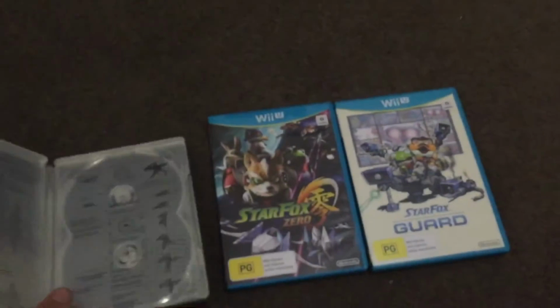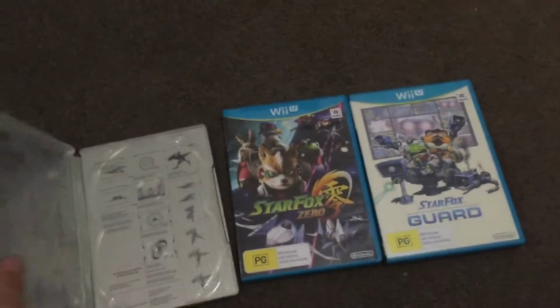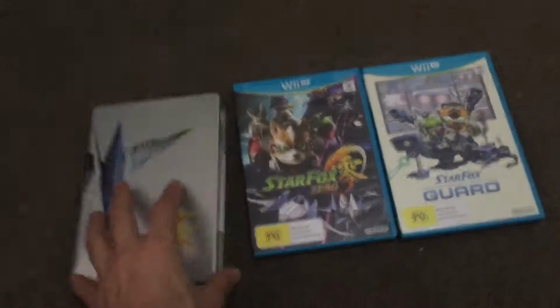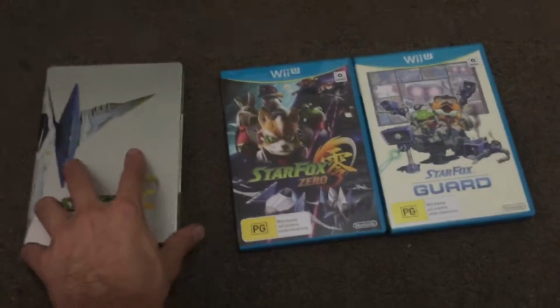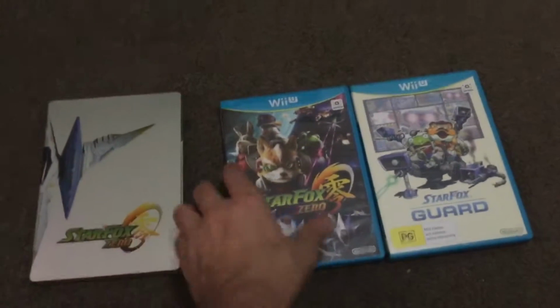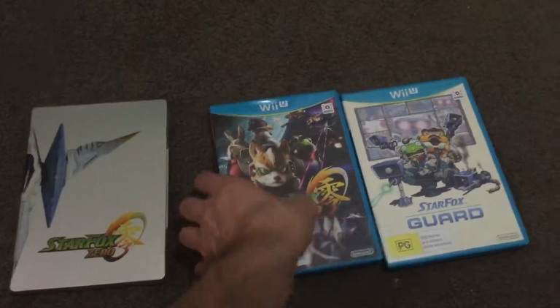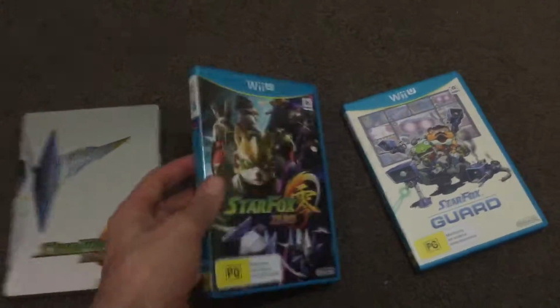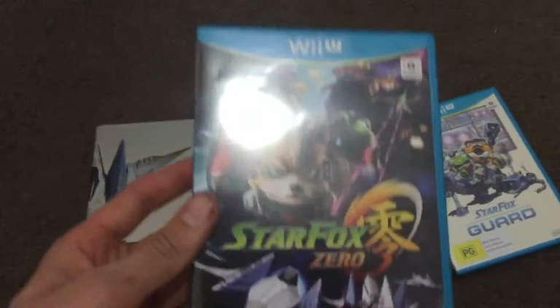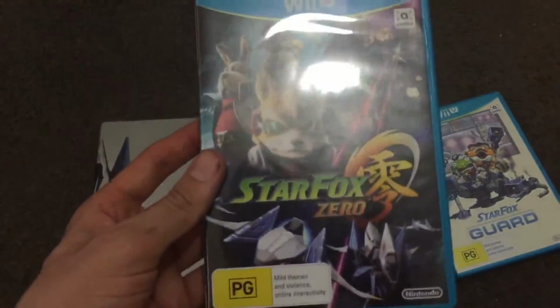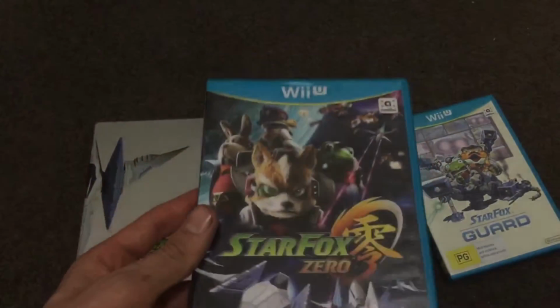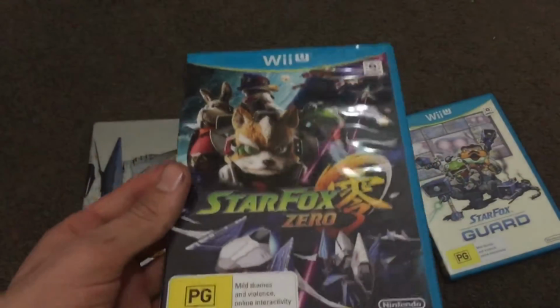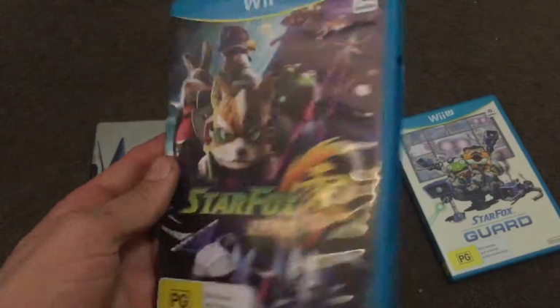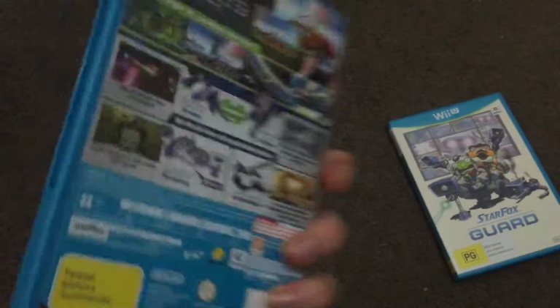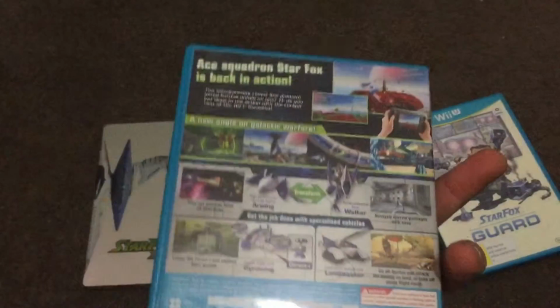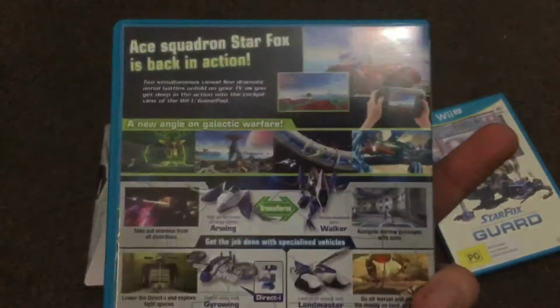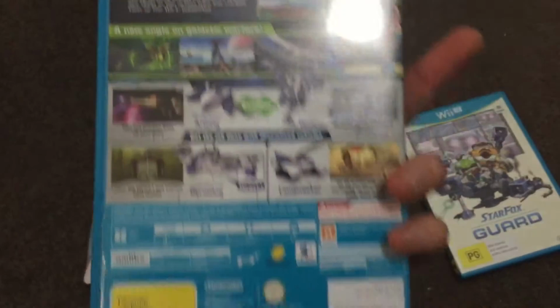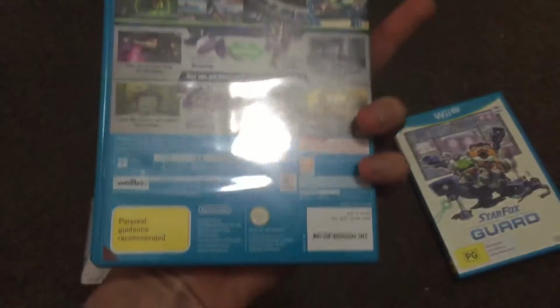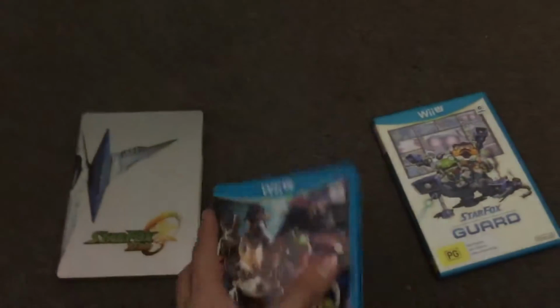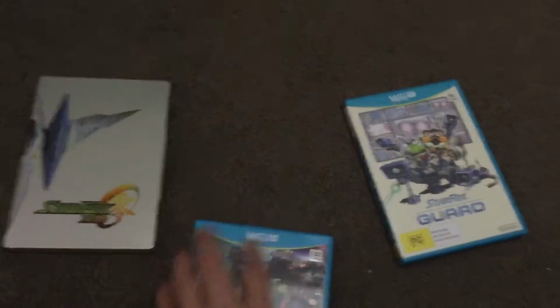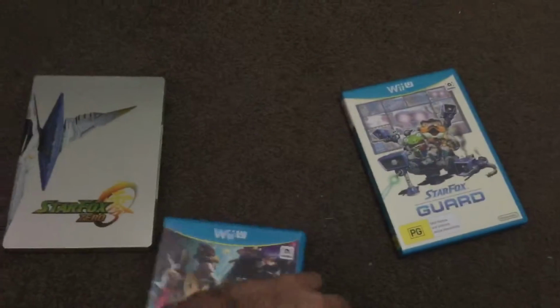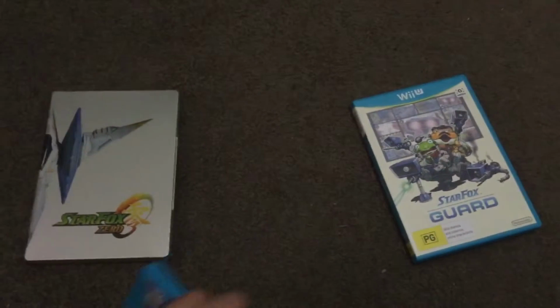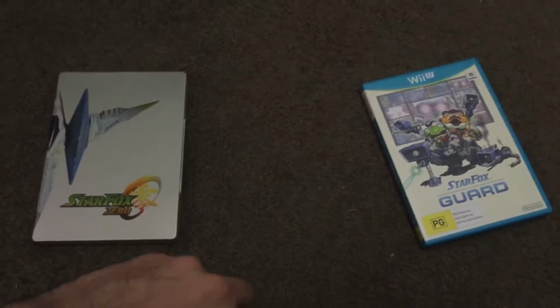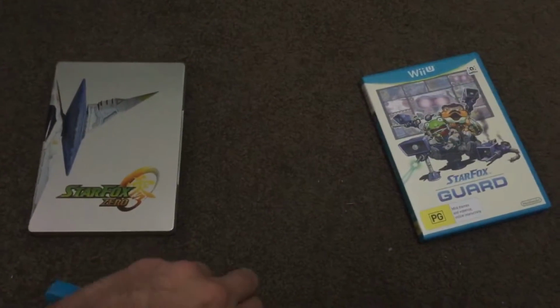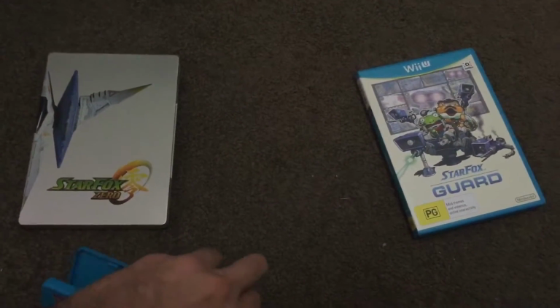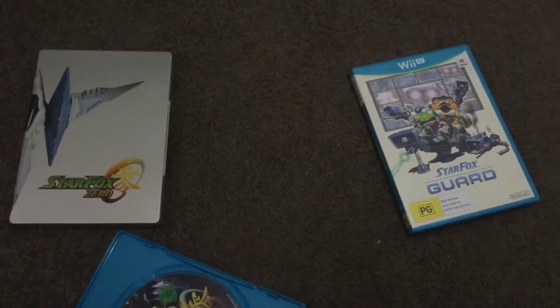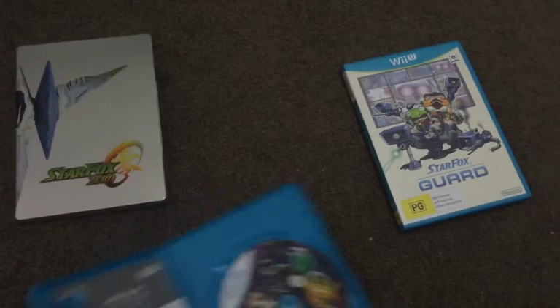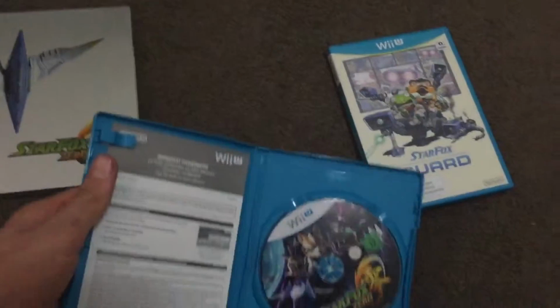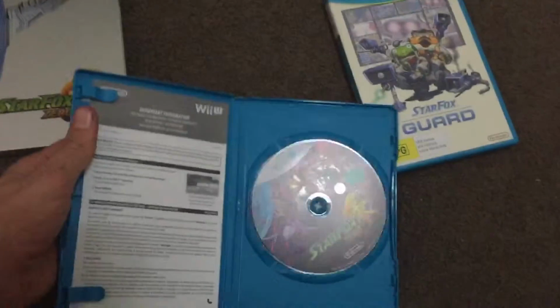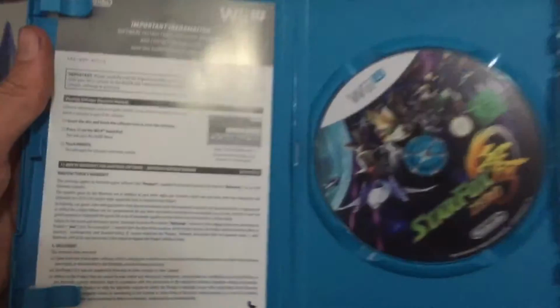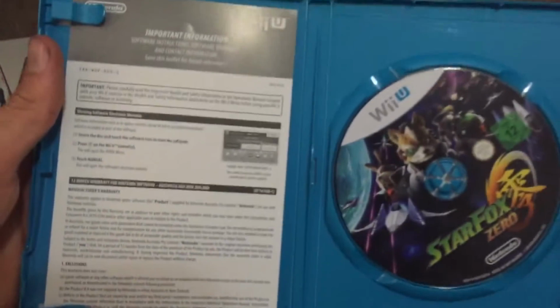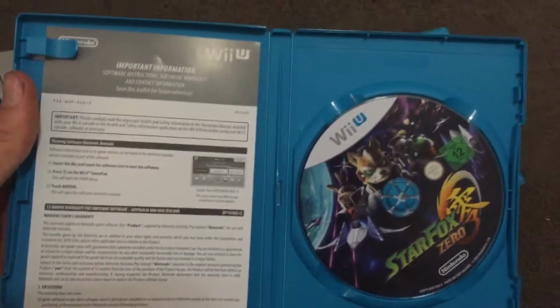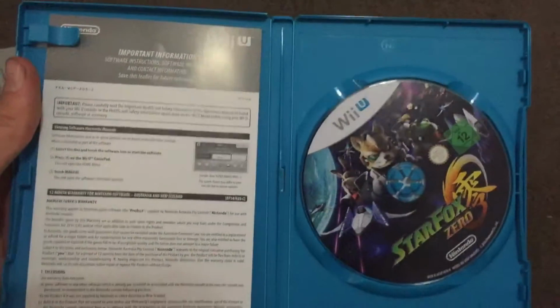Then we have Star Fox Zero. Open that up. Disc and online manual.